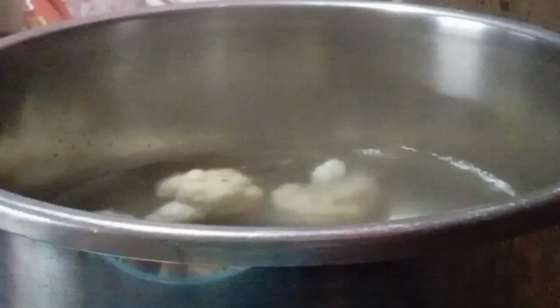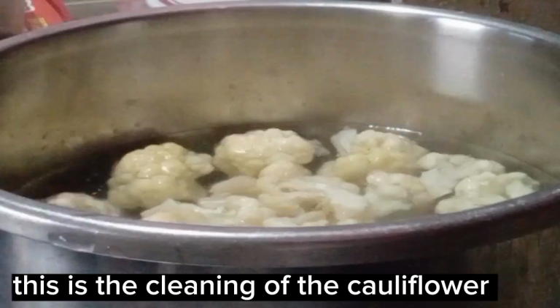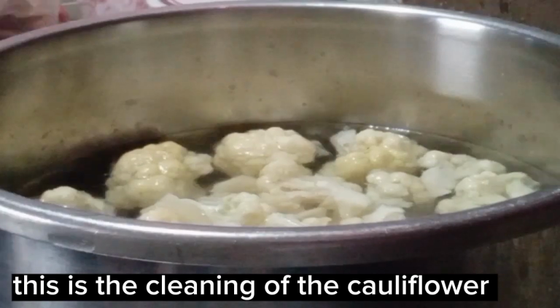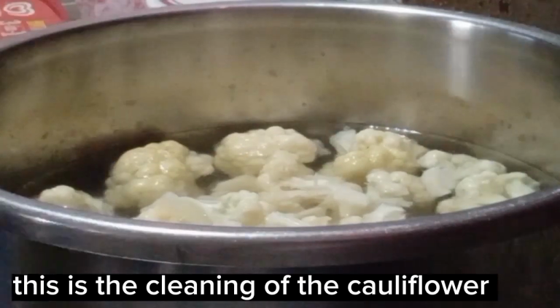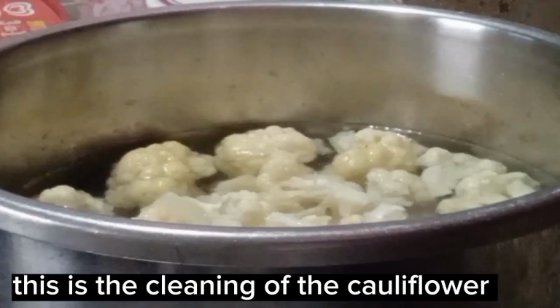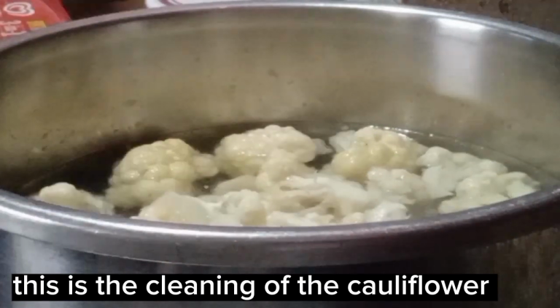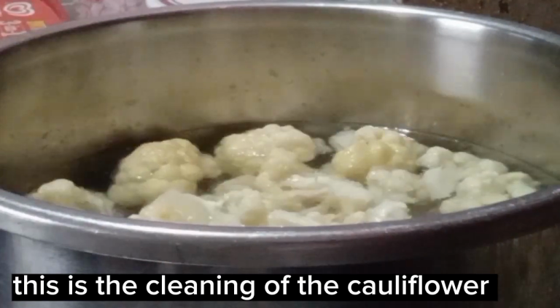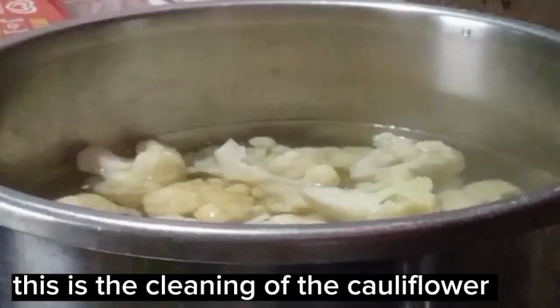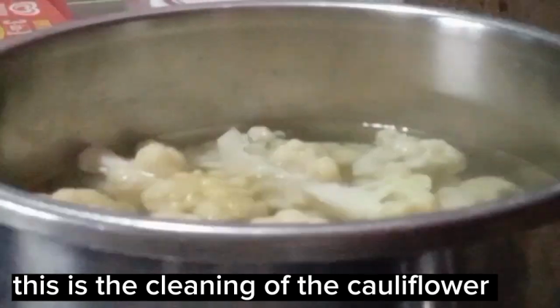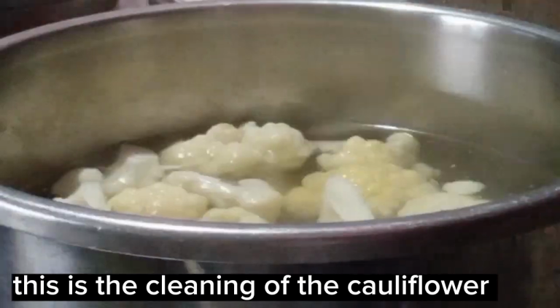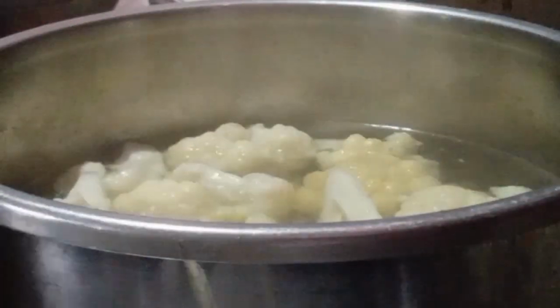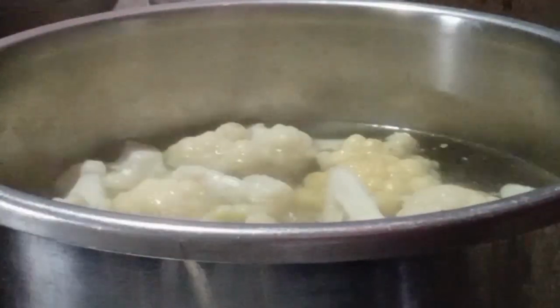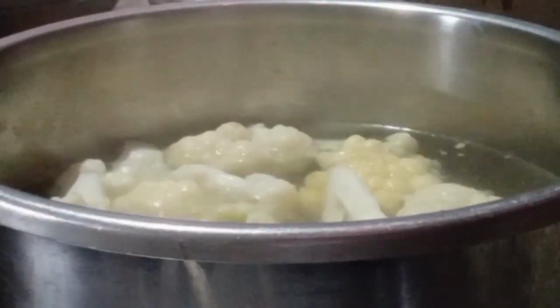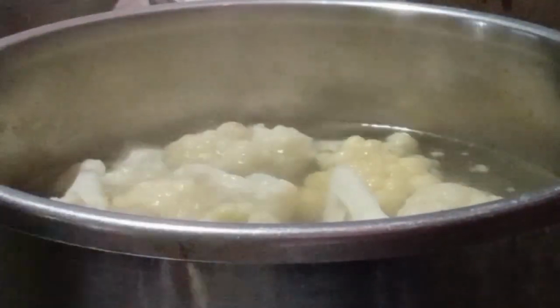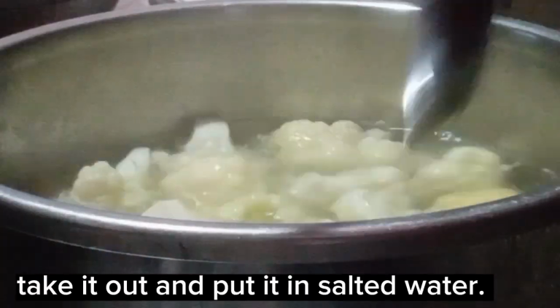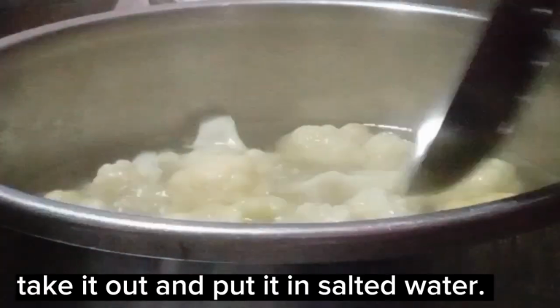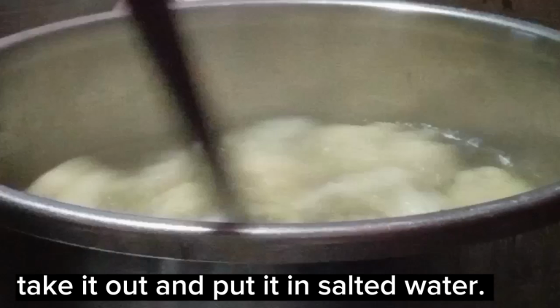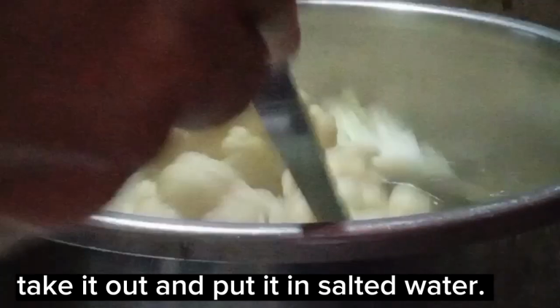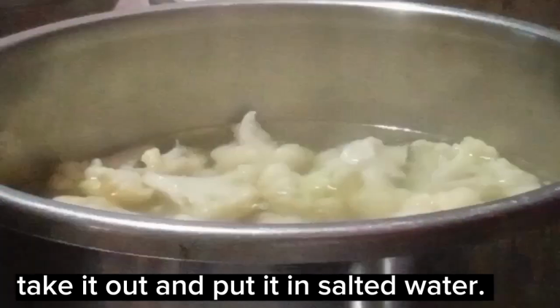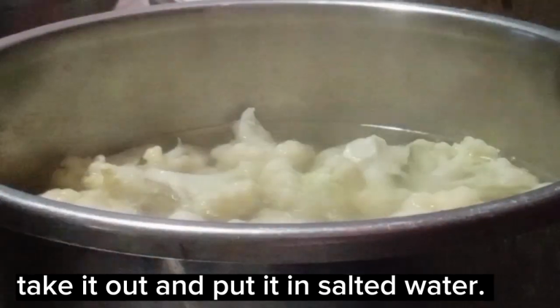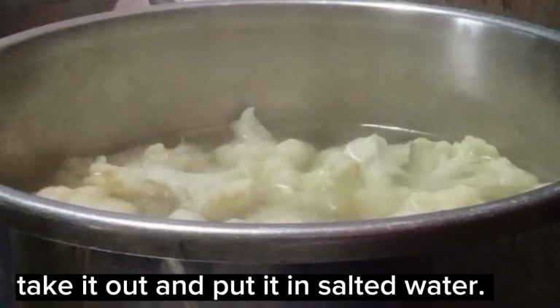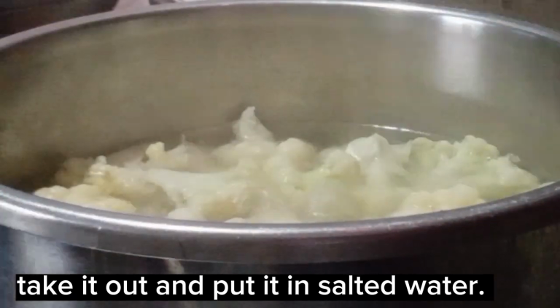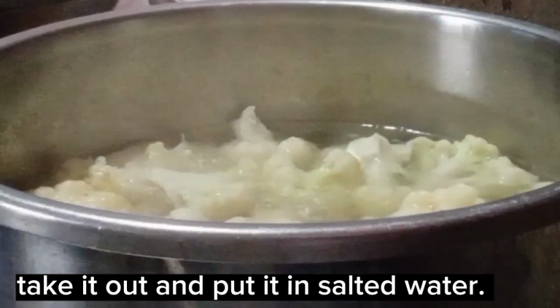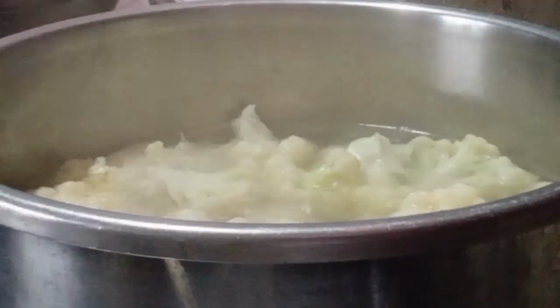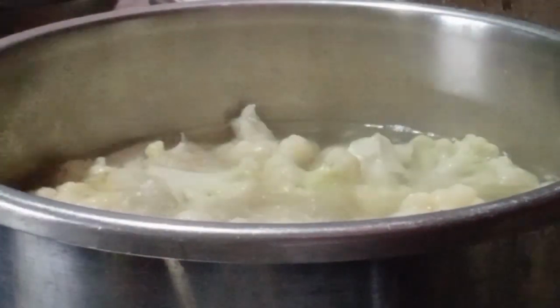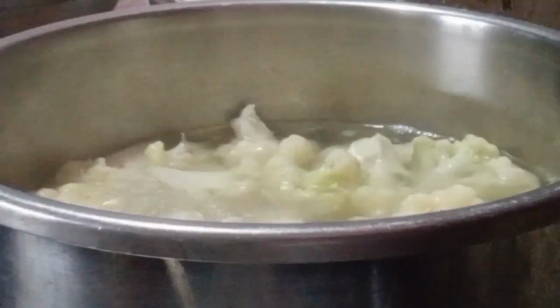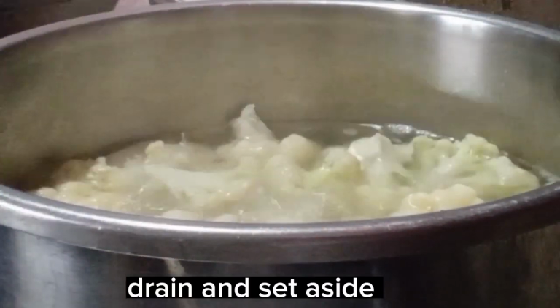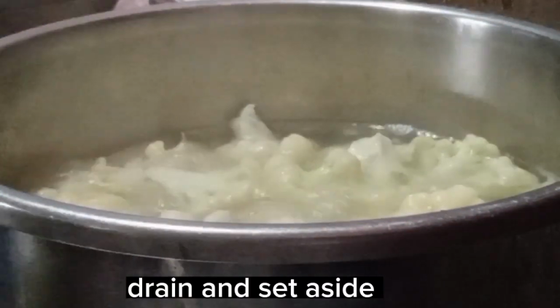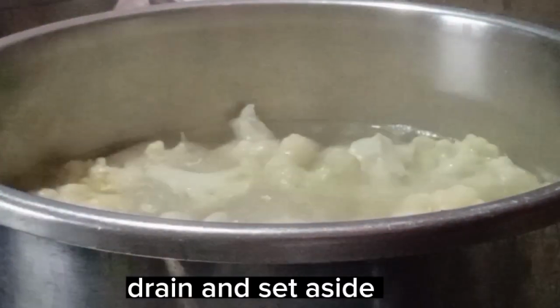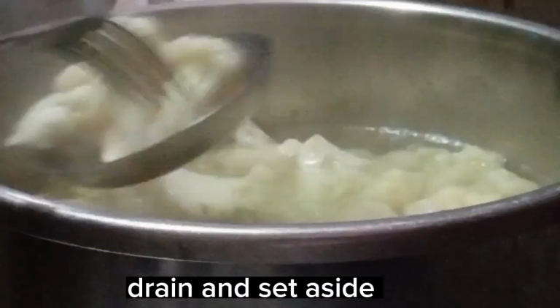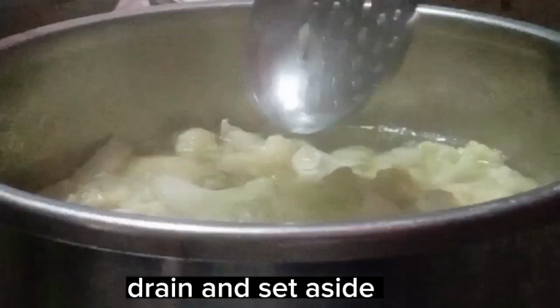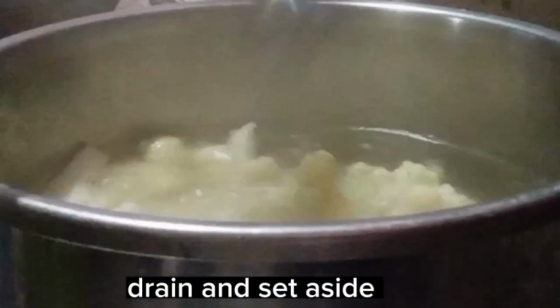This is the cleaning of the cauliflower. Take it out and put it in salted water. Drain and set aside.